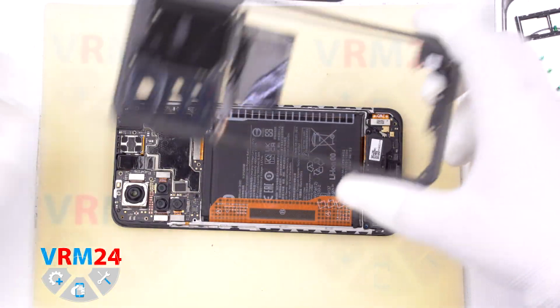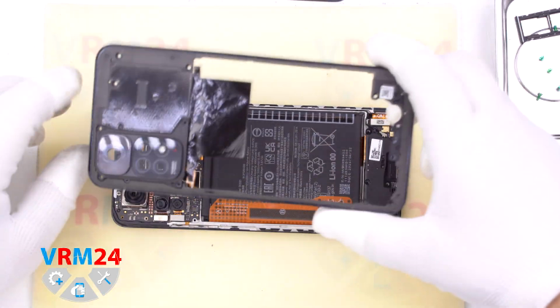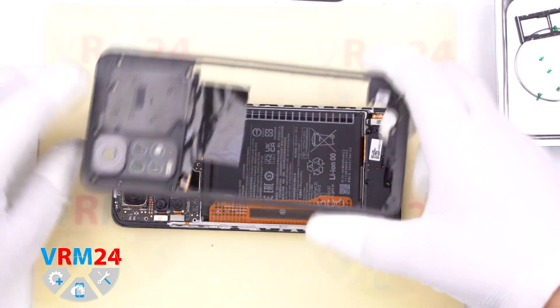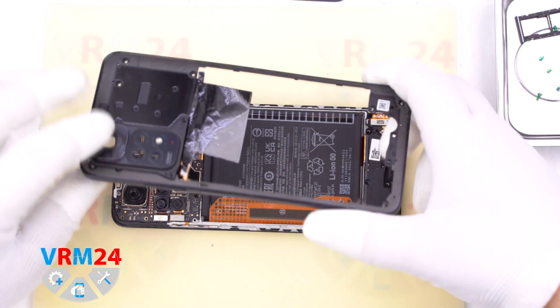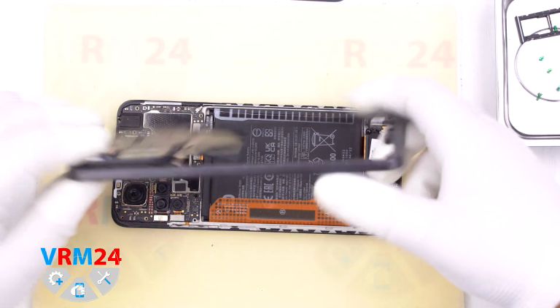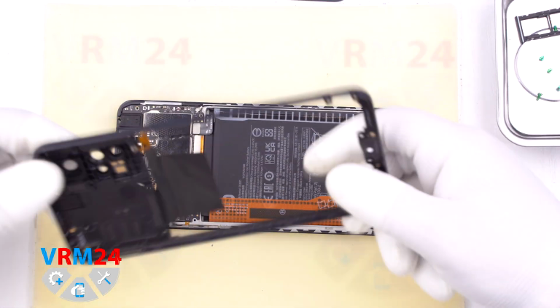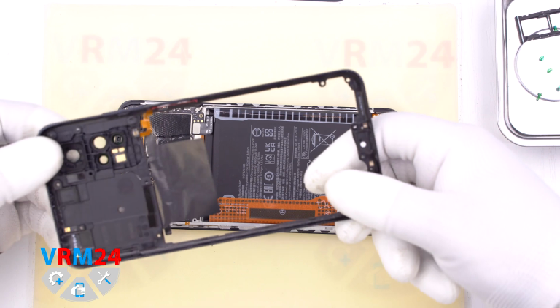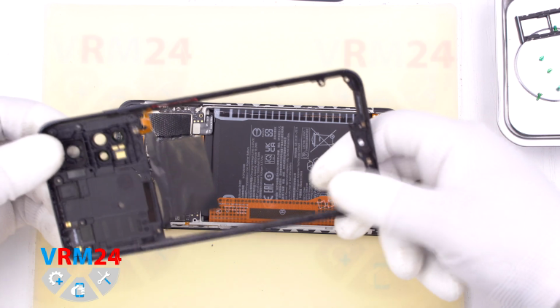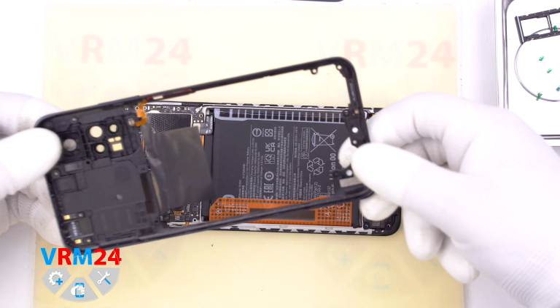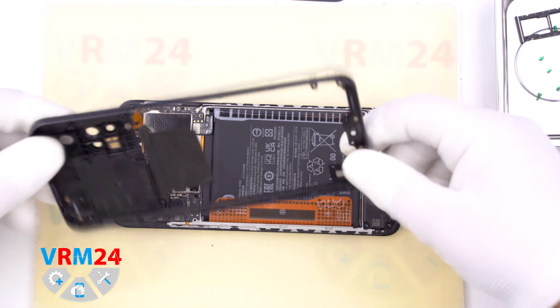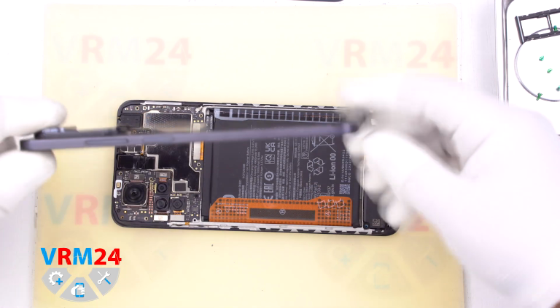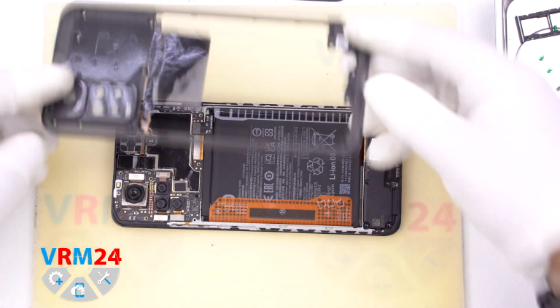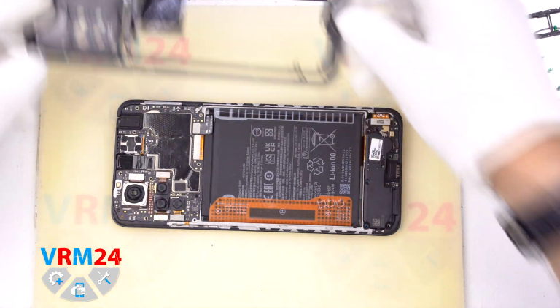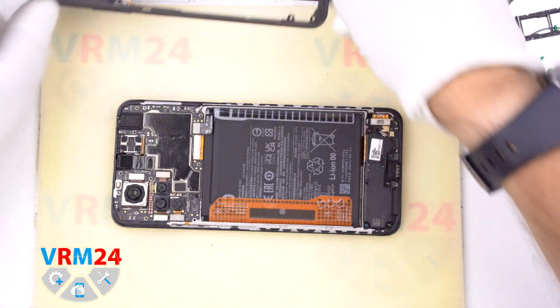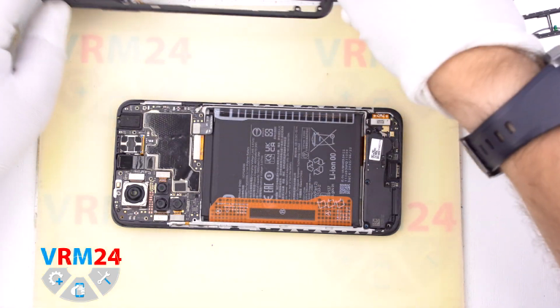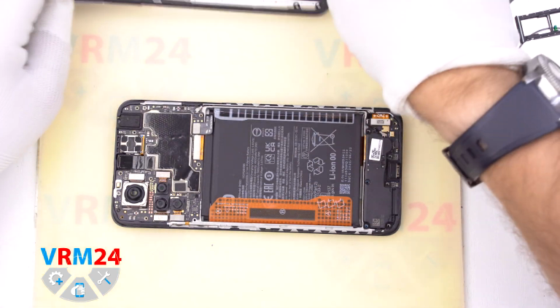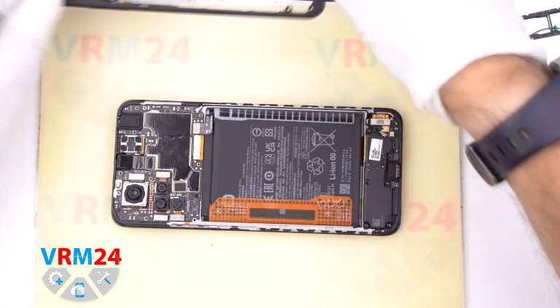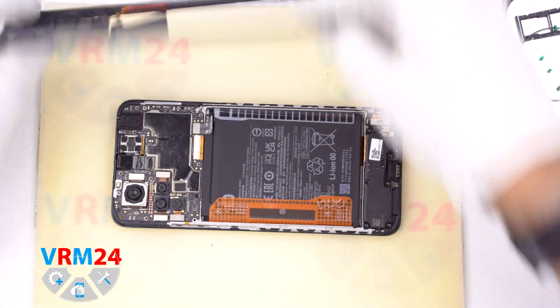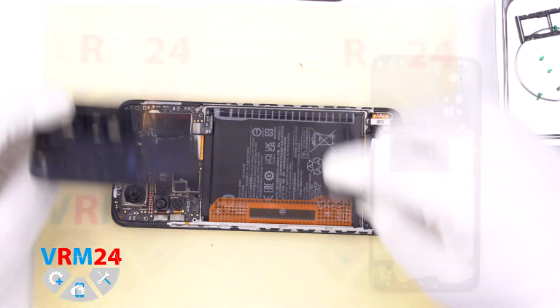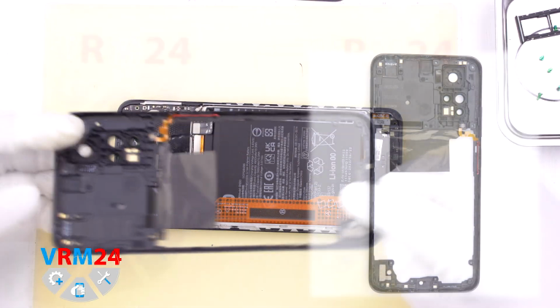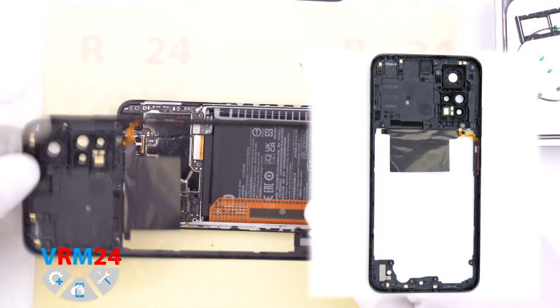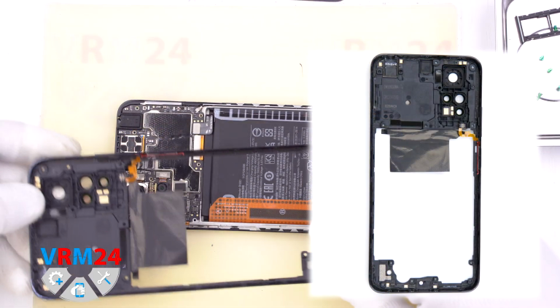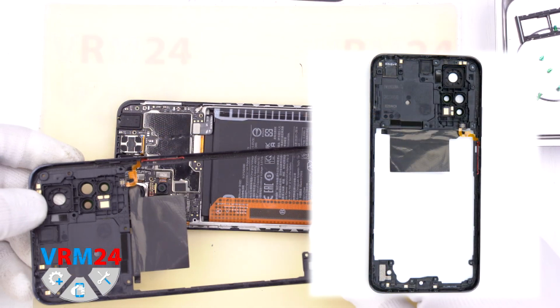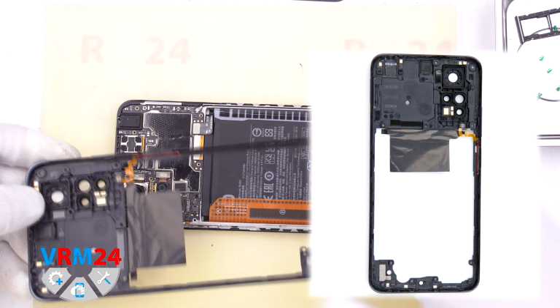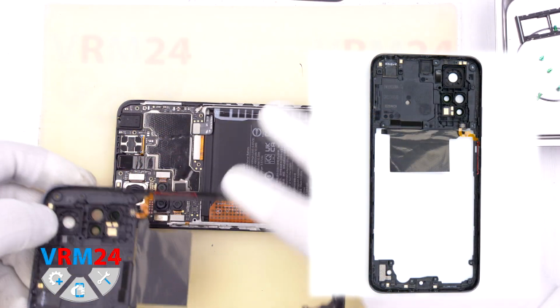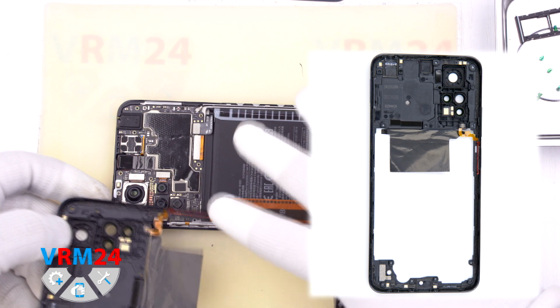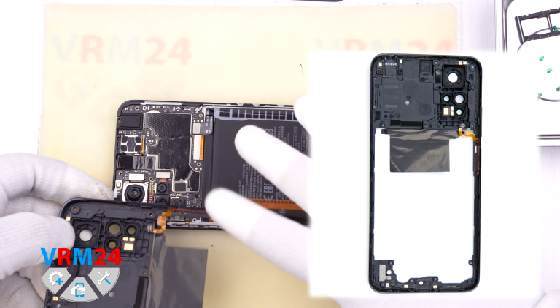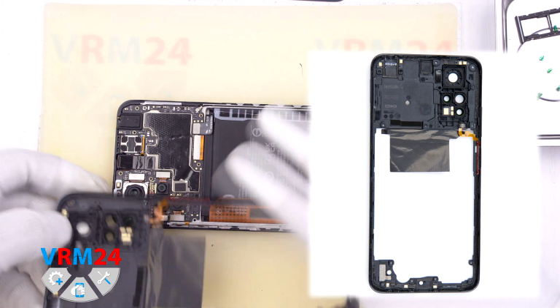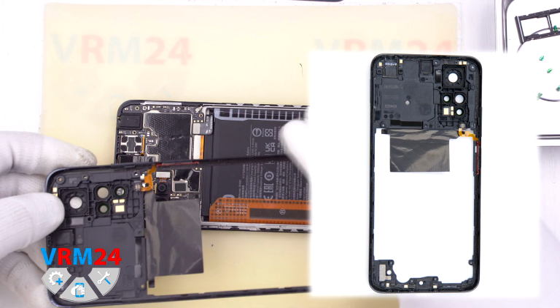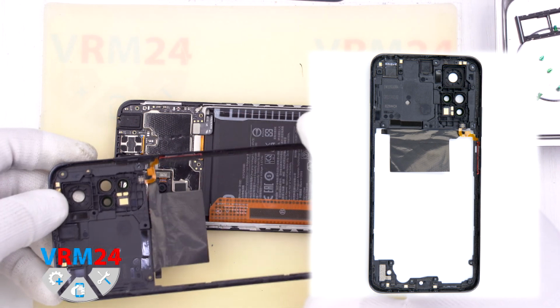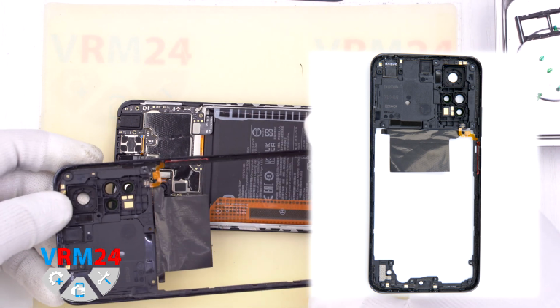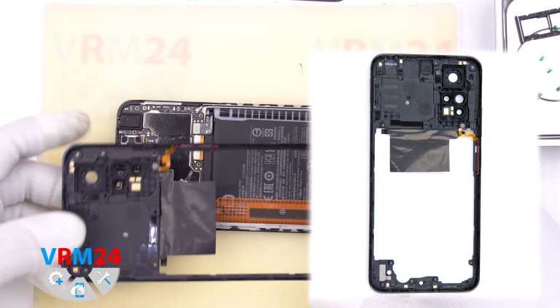Open the middle cover together with the camera cover. On the middle cover there are contact pads for the antennas.